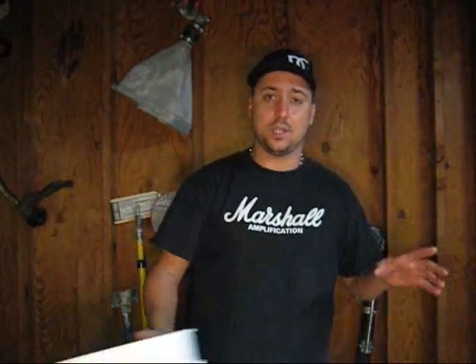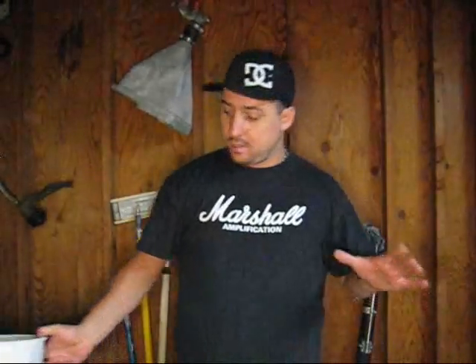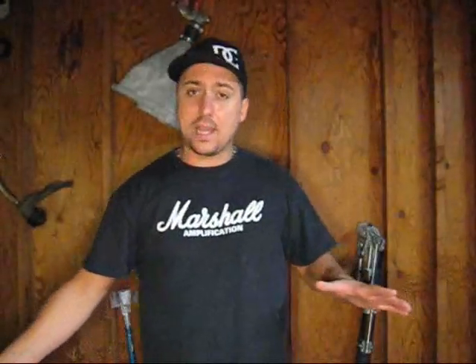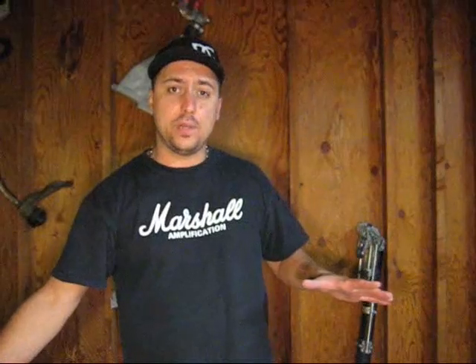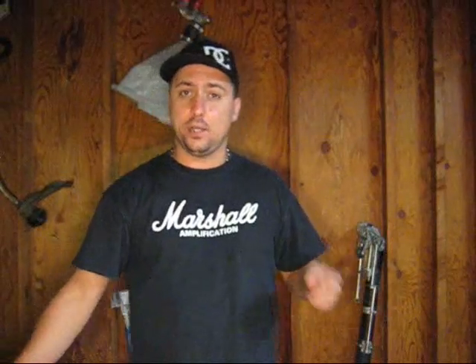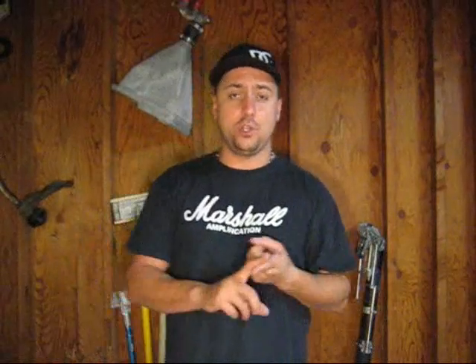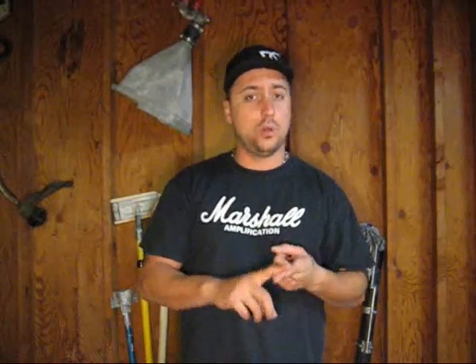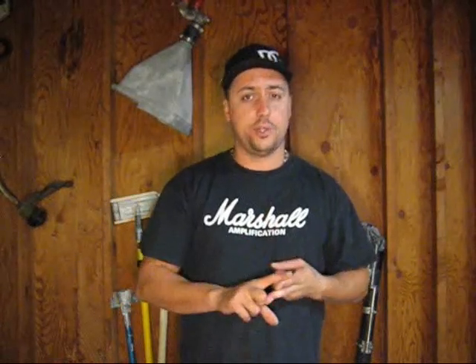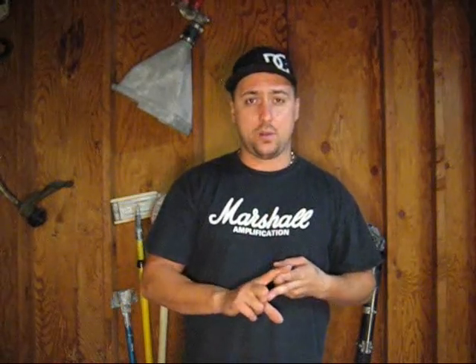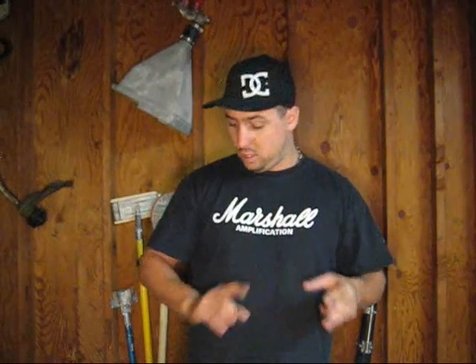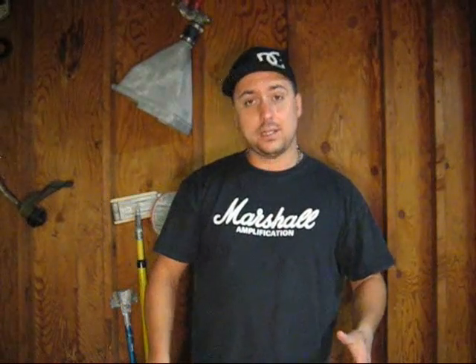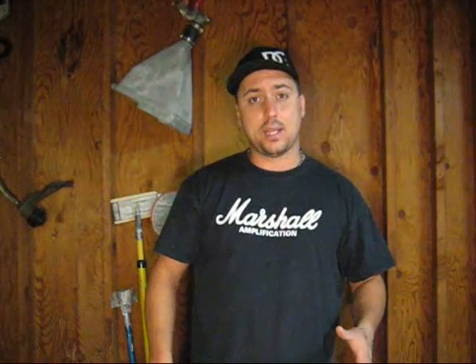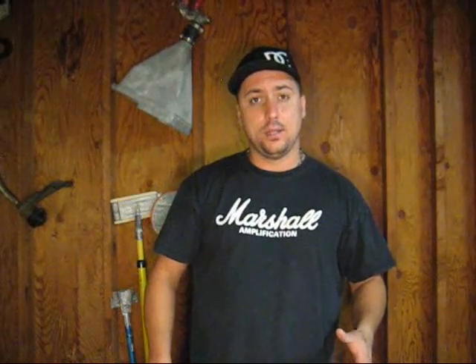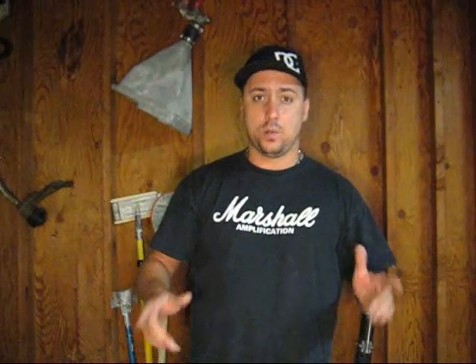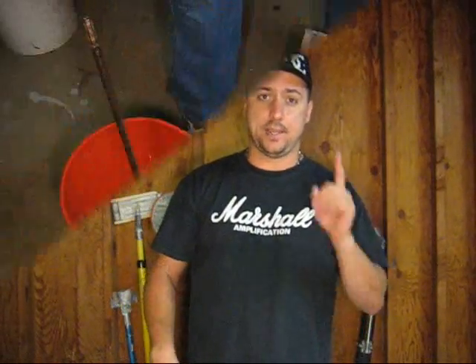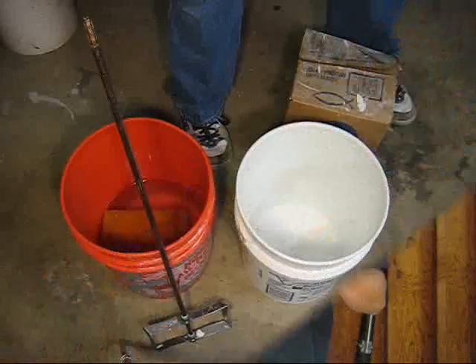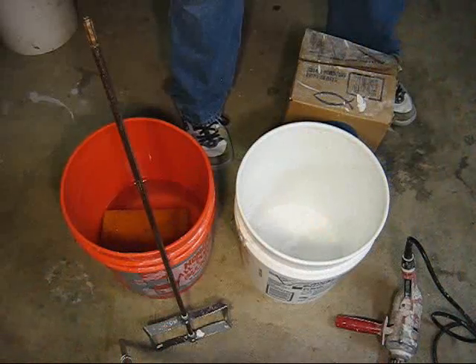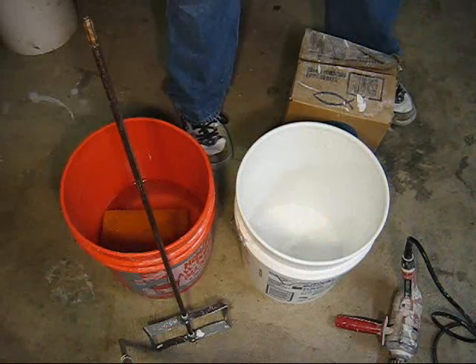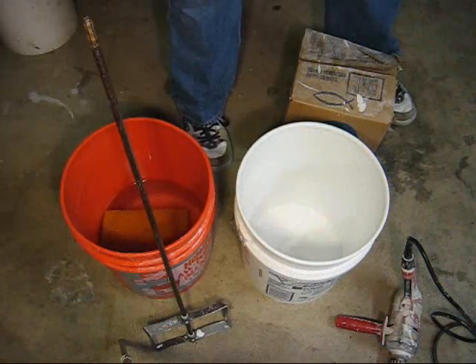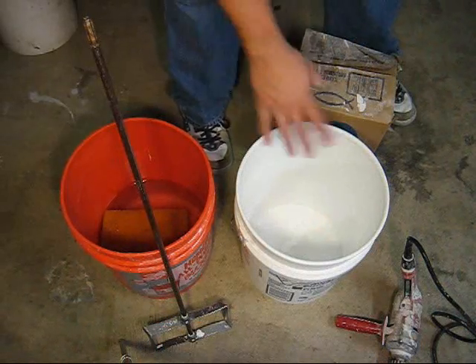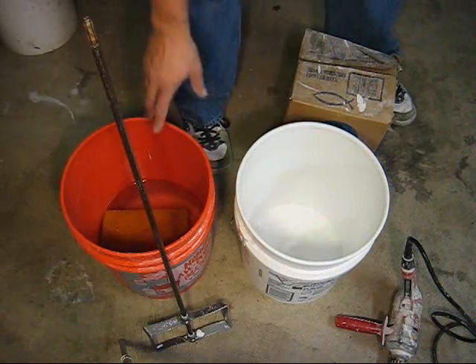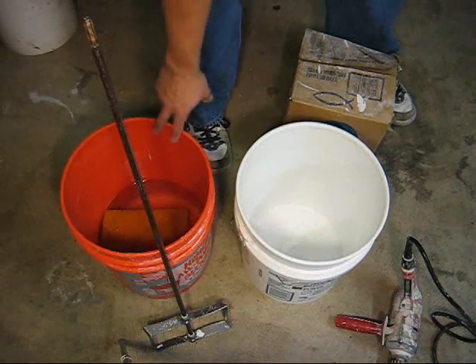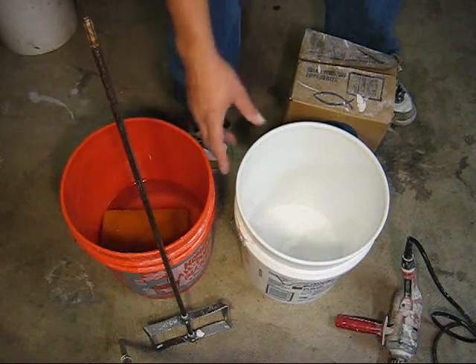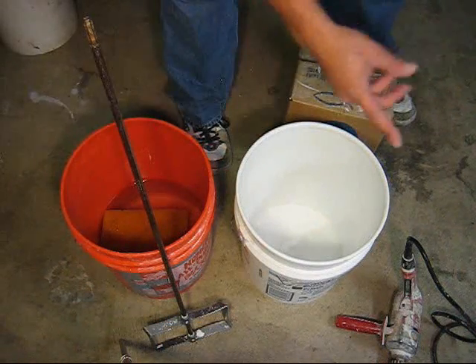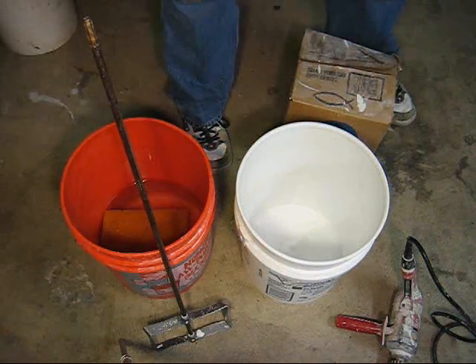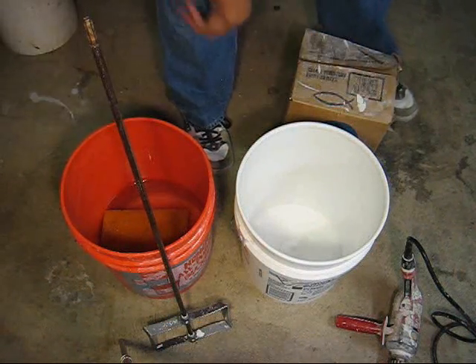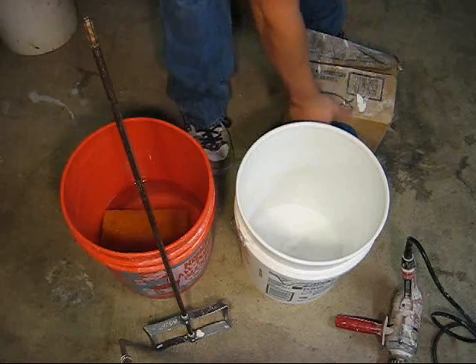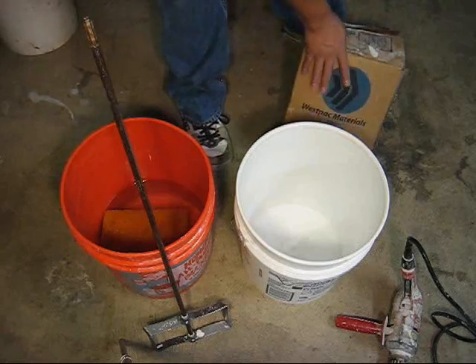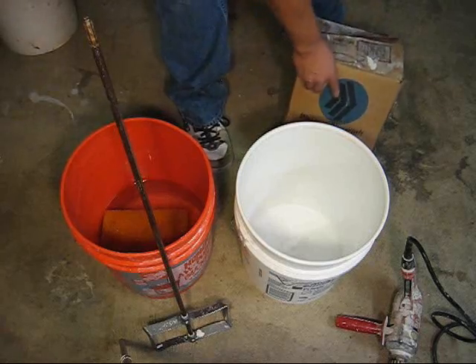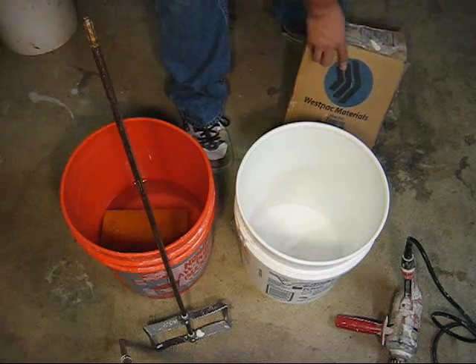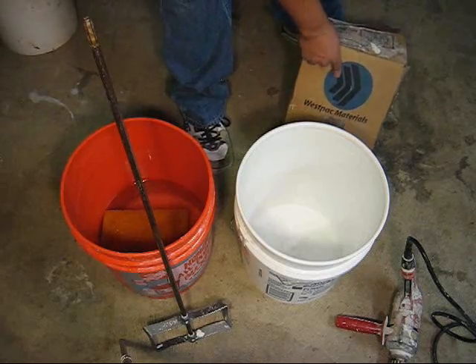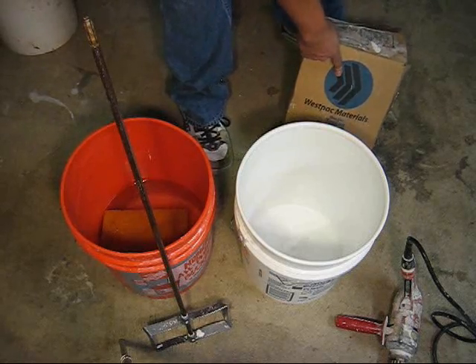Now that we've got everything we need — good drill, good paddle, clean bucket — we're going to take it from there. Got our two buckets, got some clean water, beater paddle. What we've got here is some Westpac Materials Blue Dot.